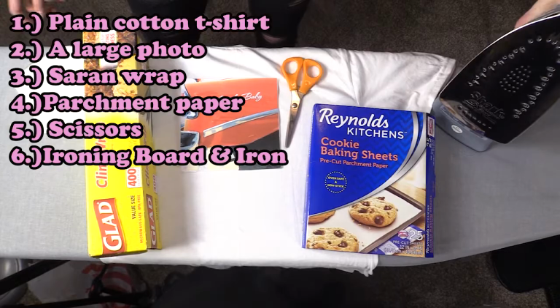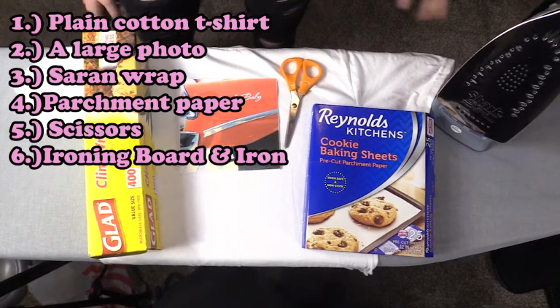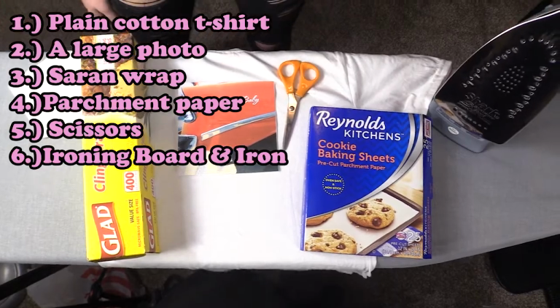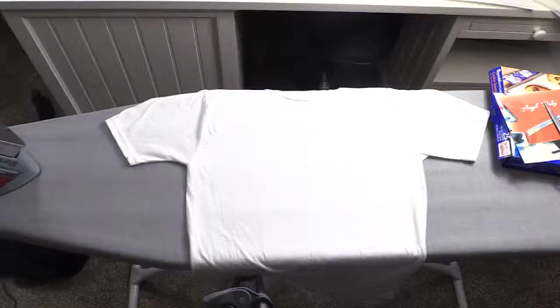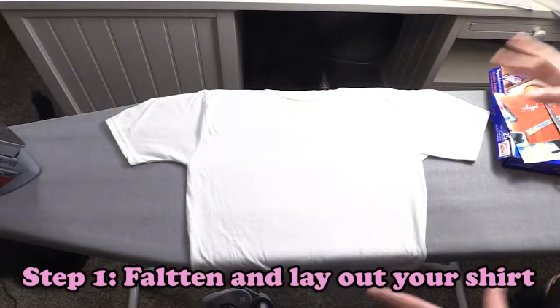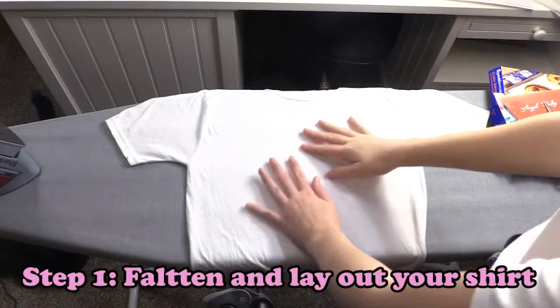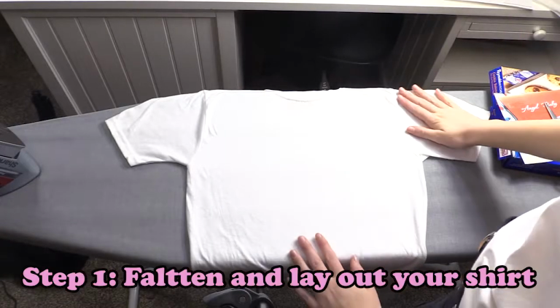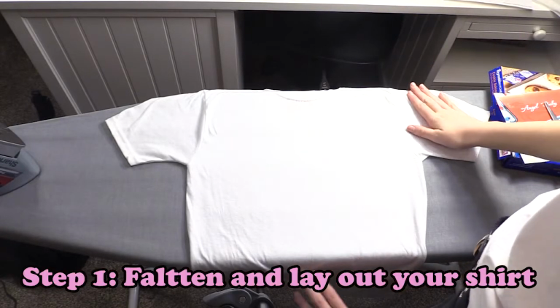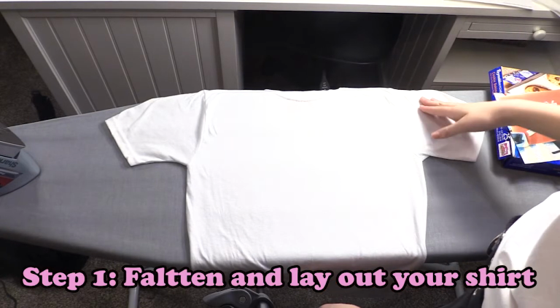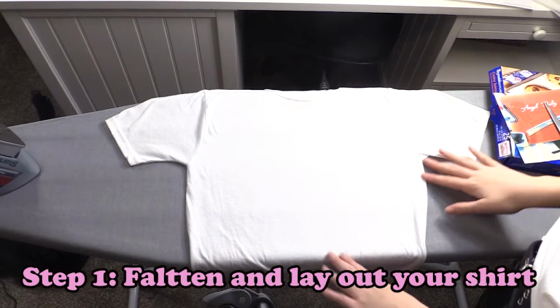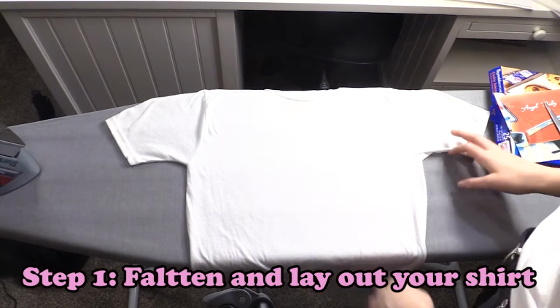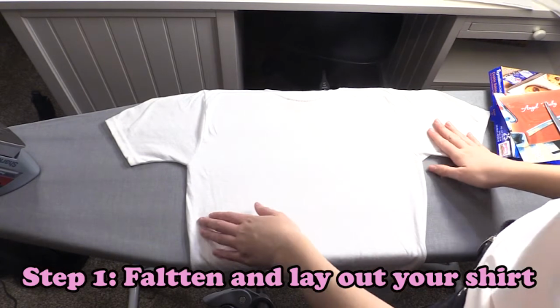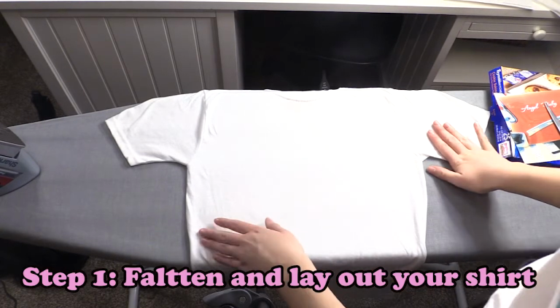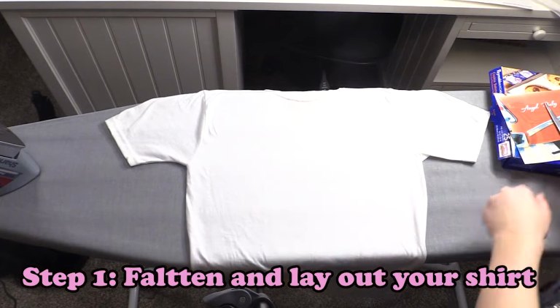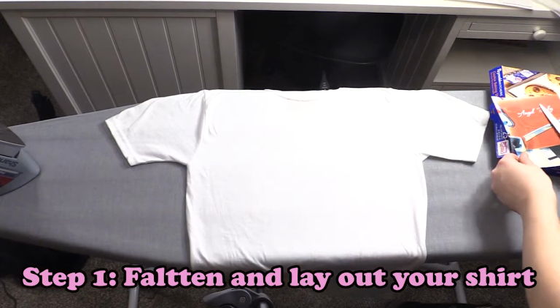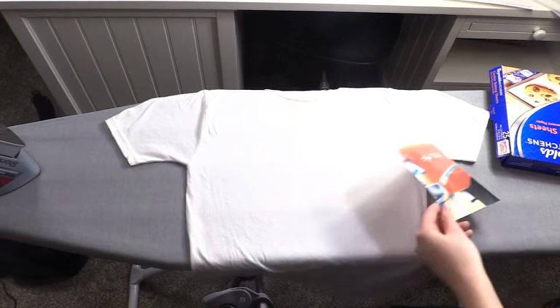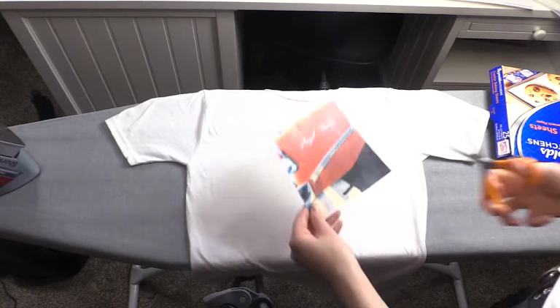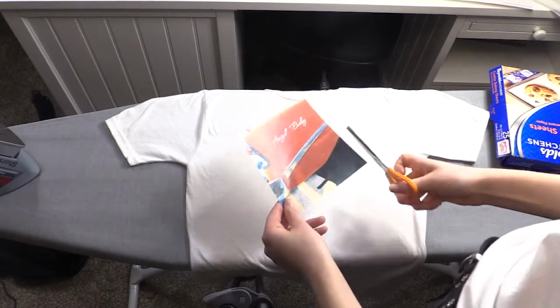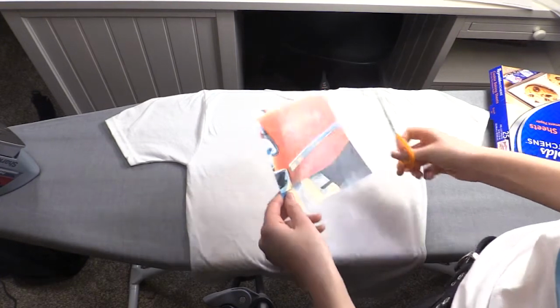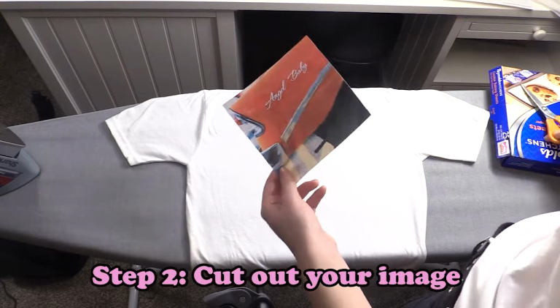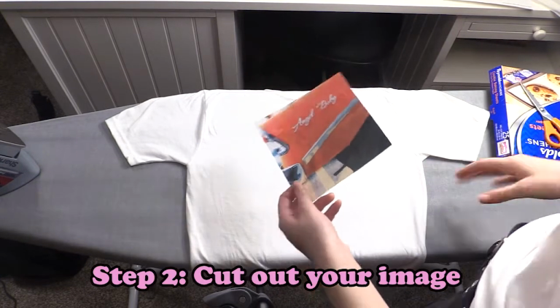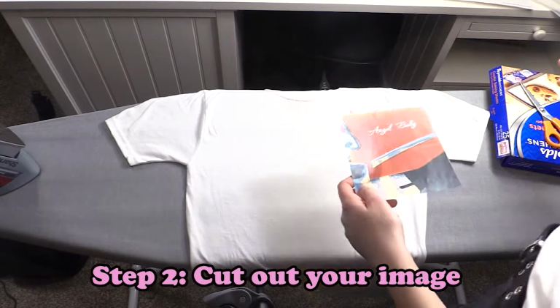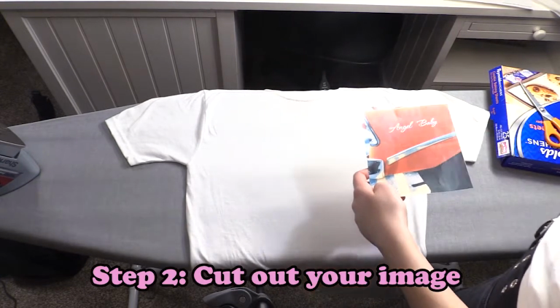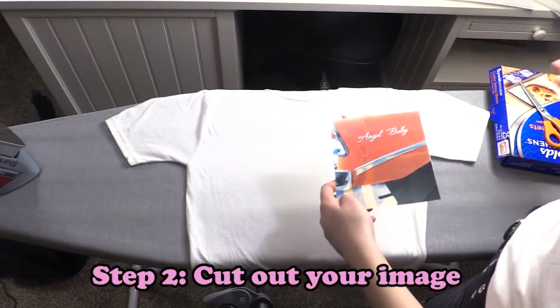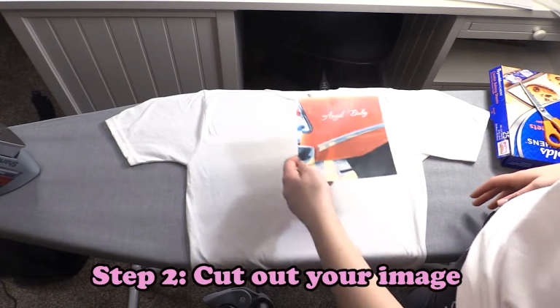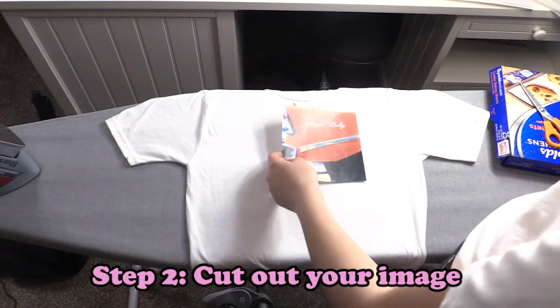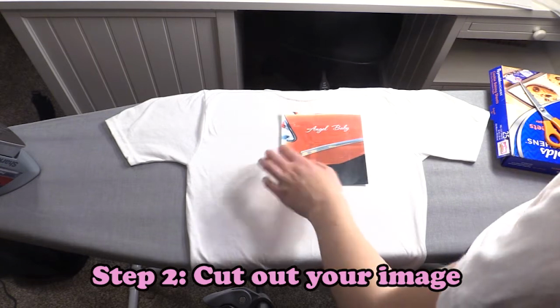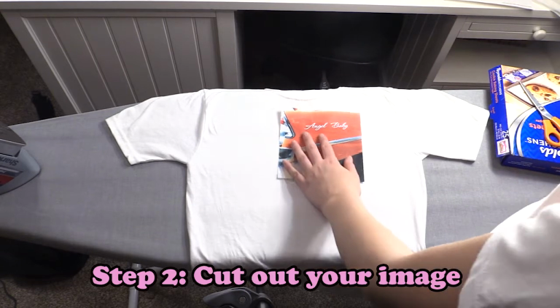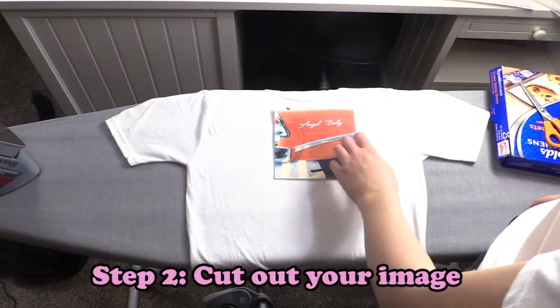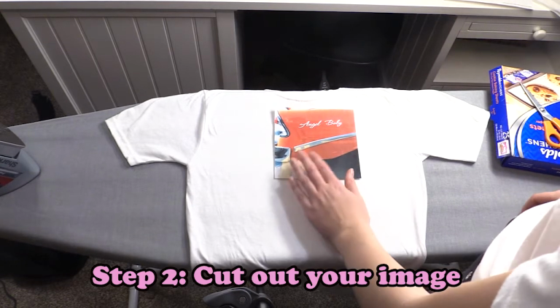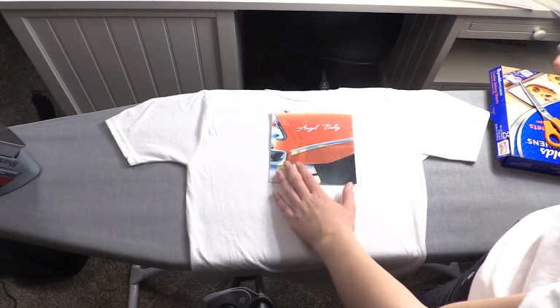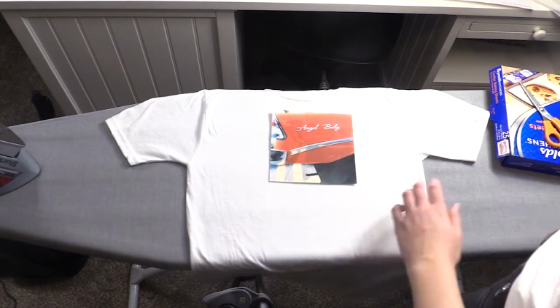First, you want to lay out your shirt — we chose white, but any color cotton t-shirt will work. Next, cut out your image. Your colors matter; we chose this angel baby car design.